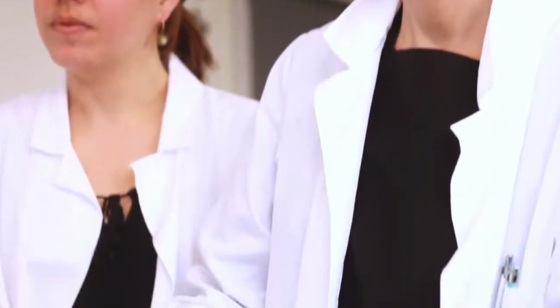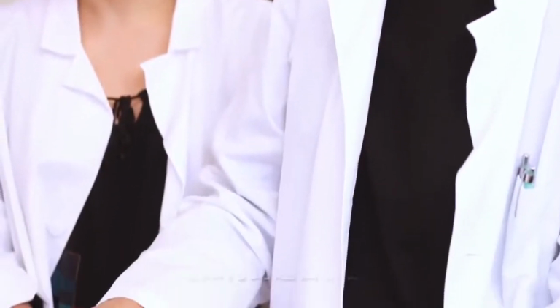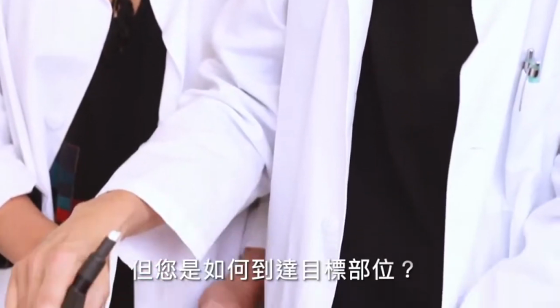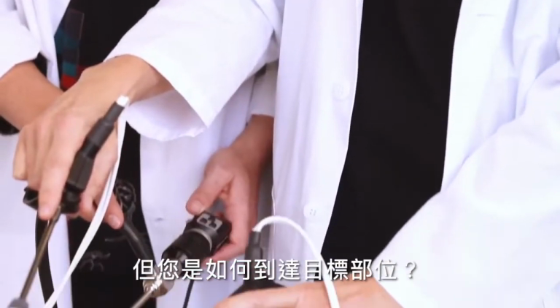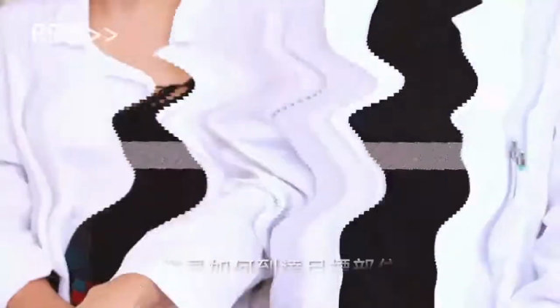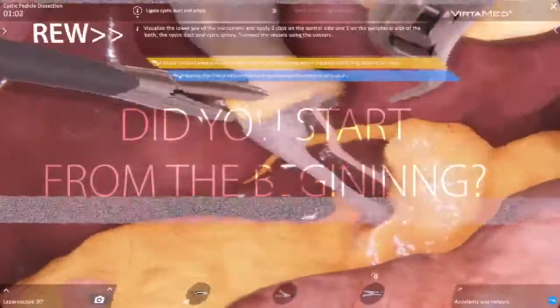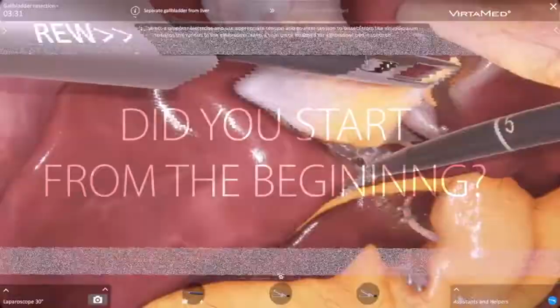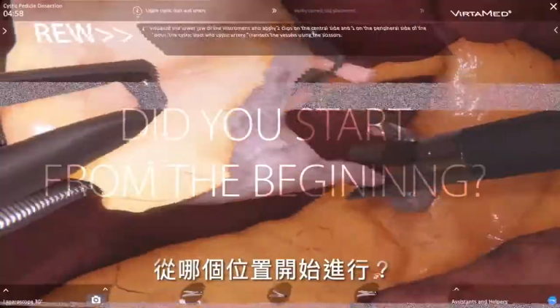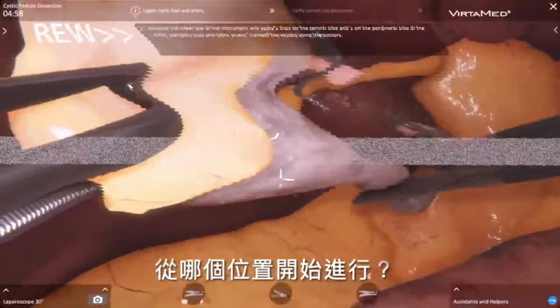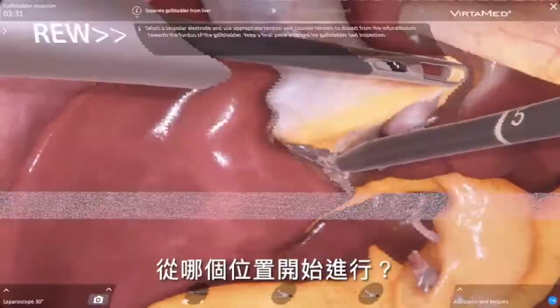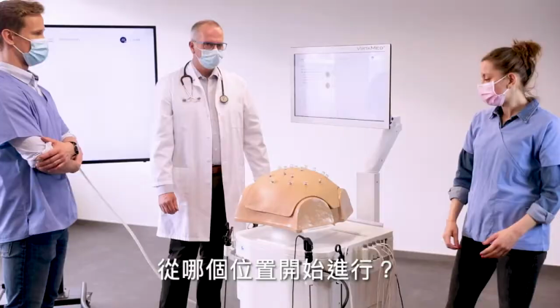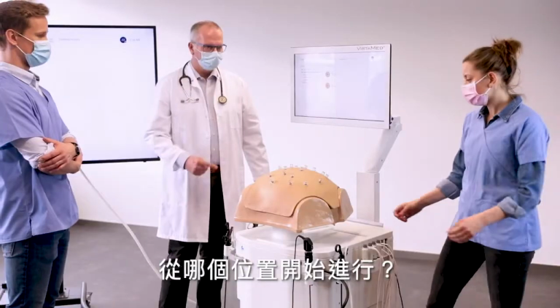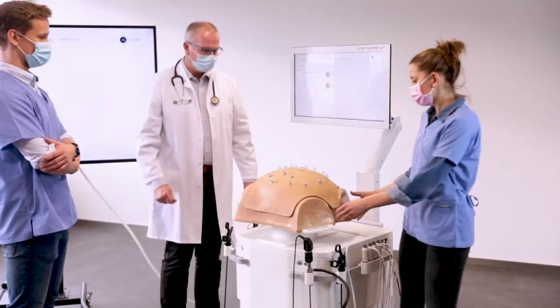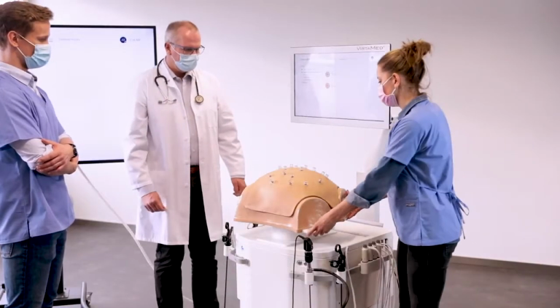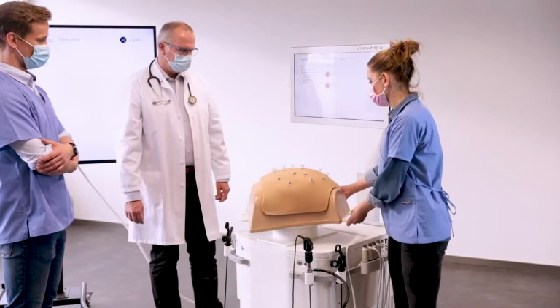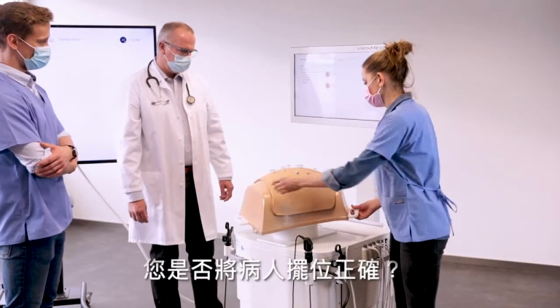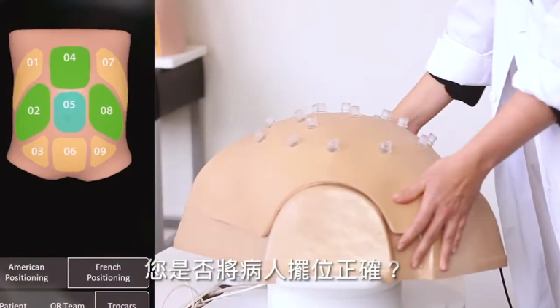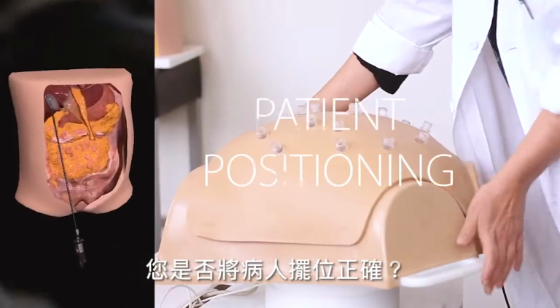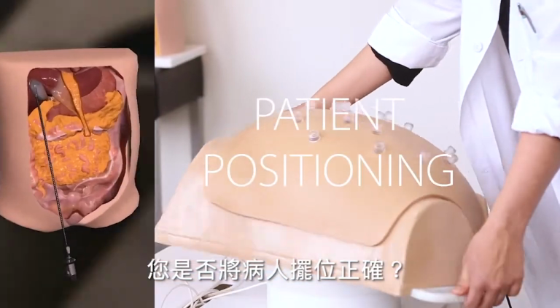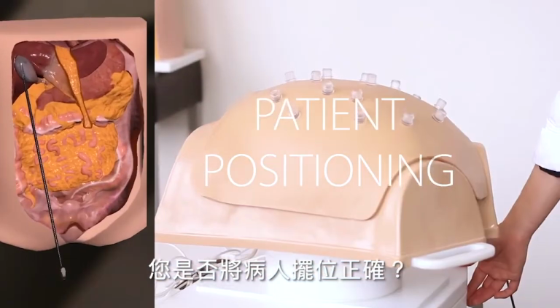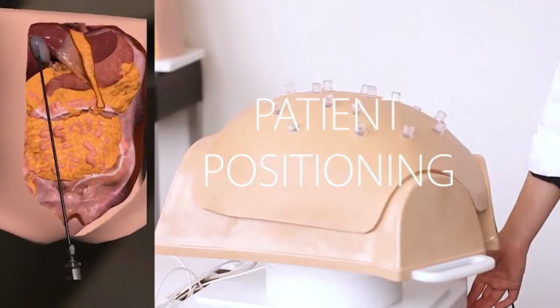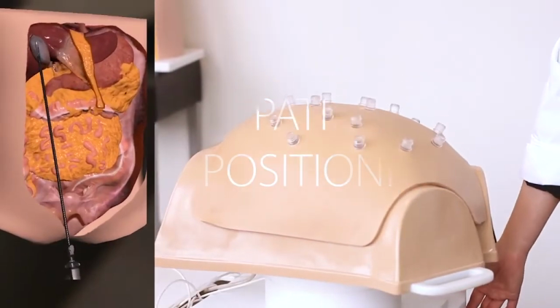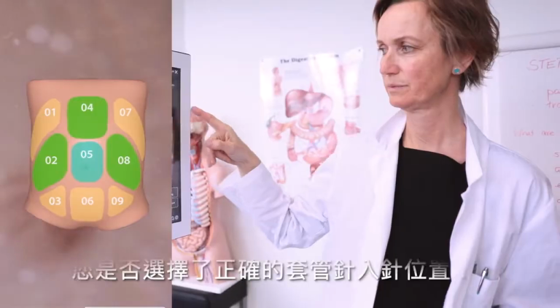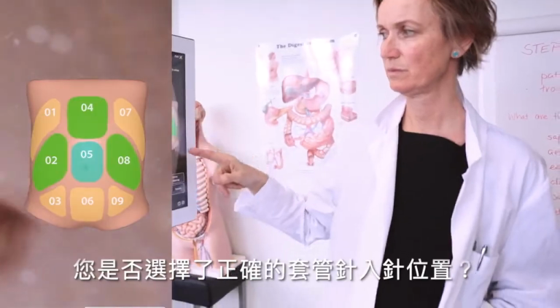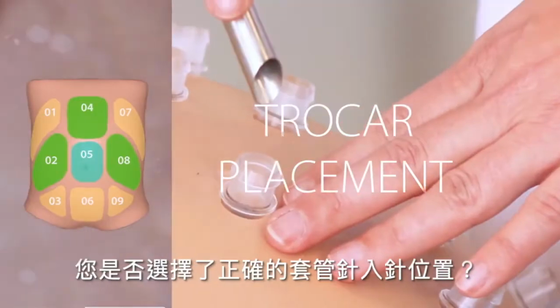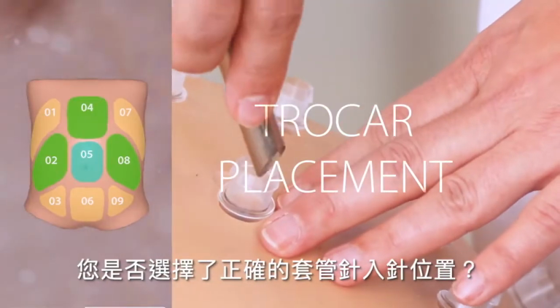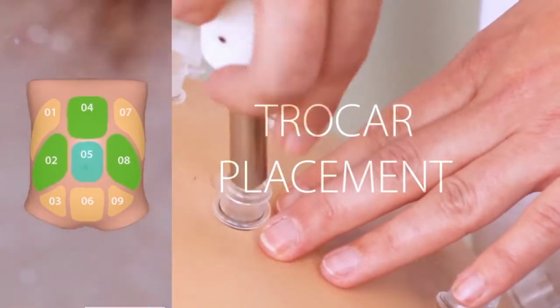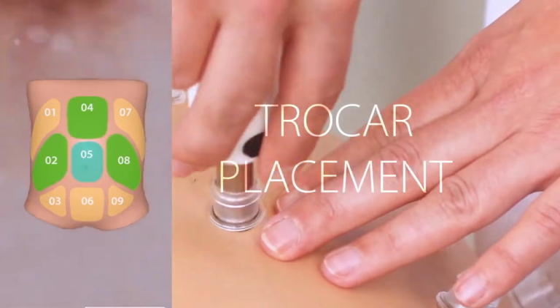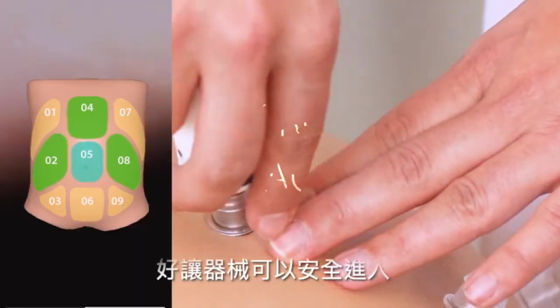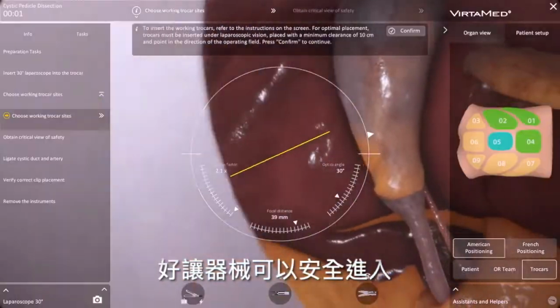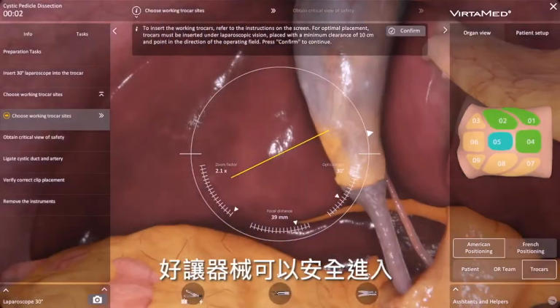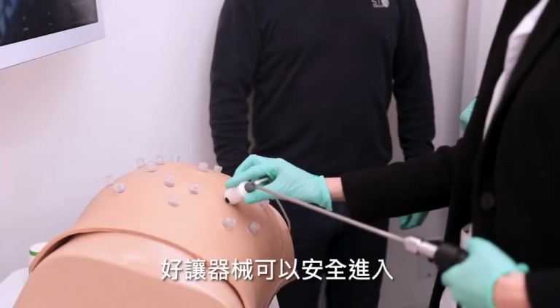But how did you get there? Did you start from the beginning? Did you place your patient in the correct position? Did you choose the right position of the trocars so that instruments are safely inserted?